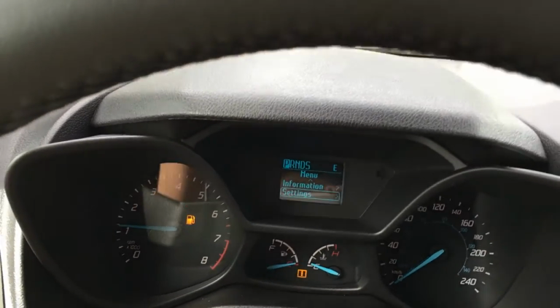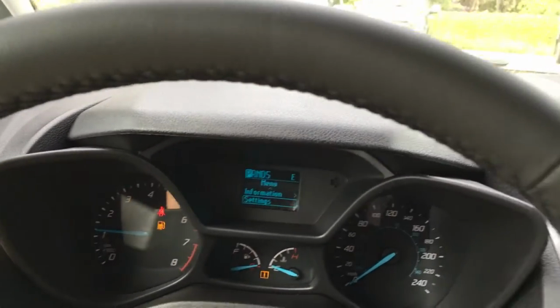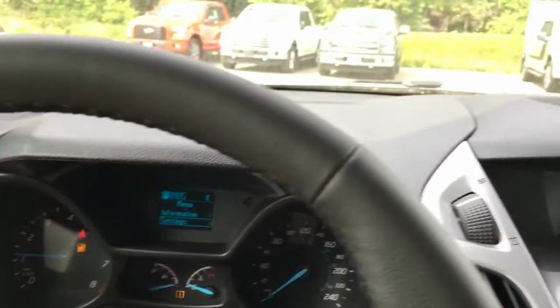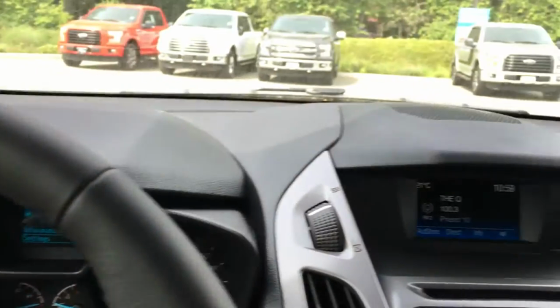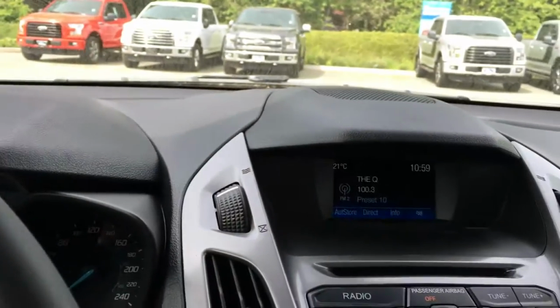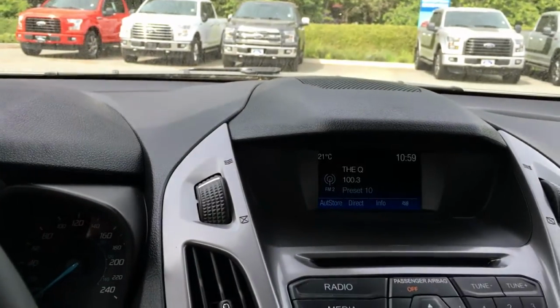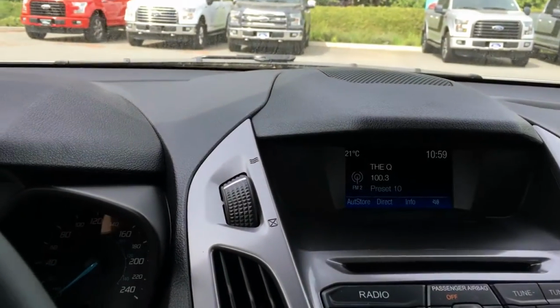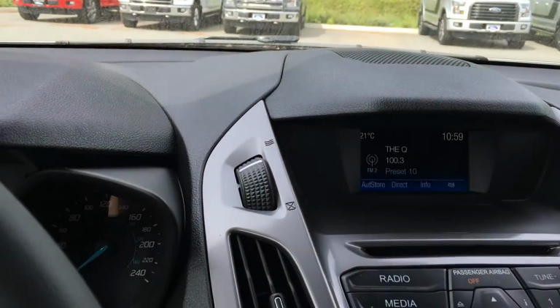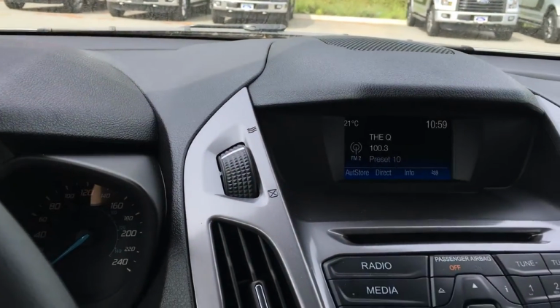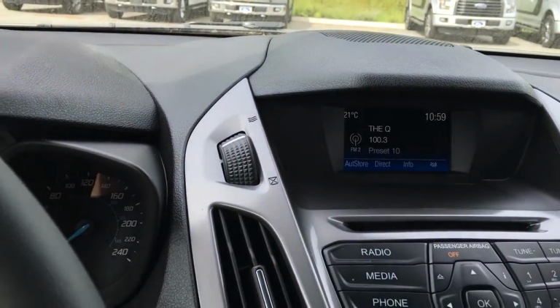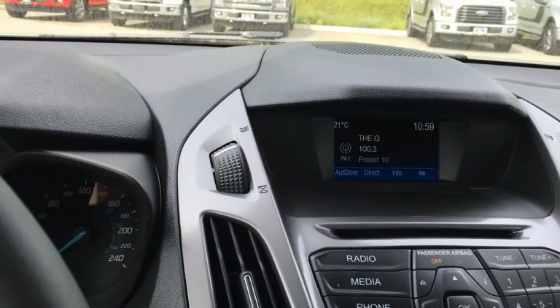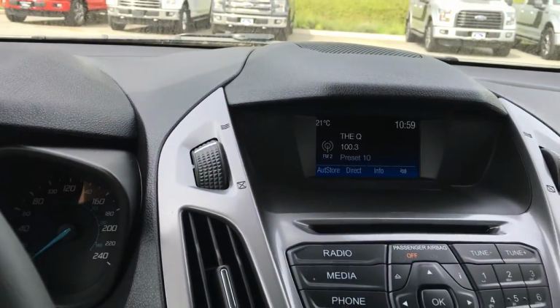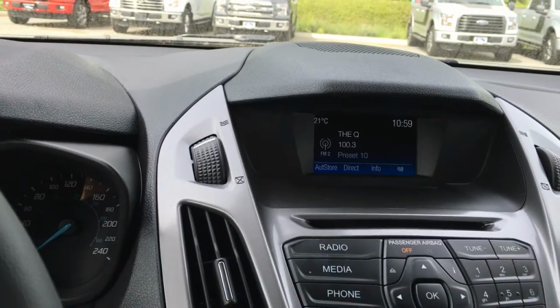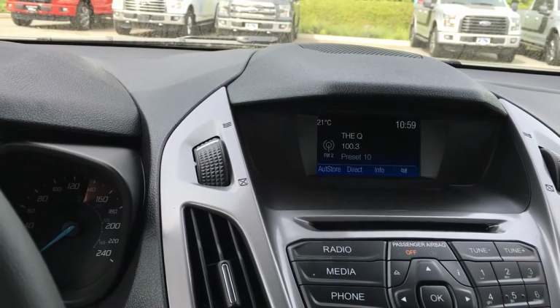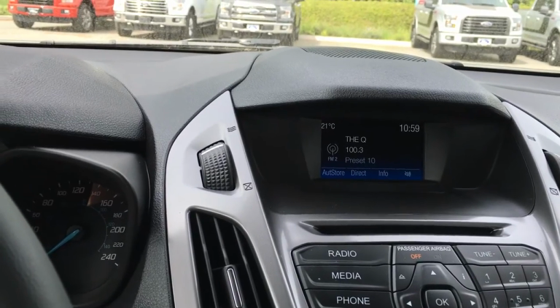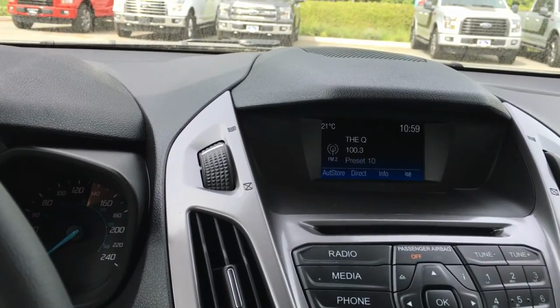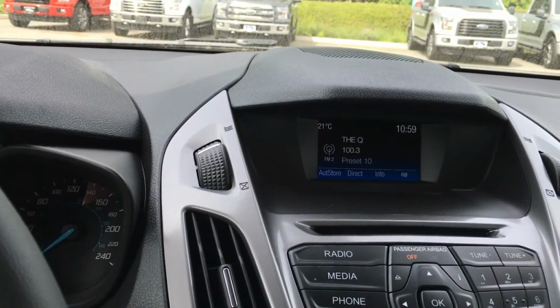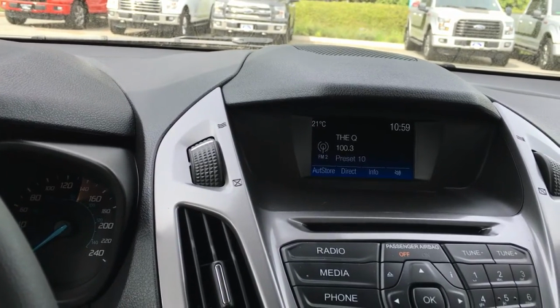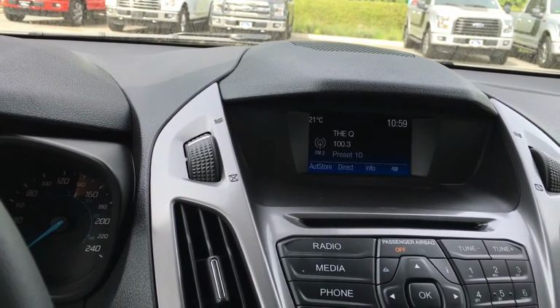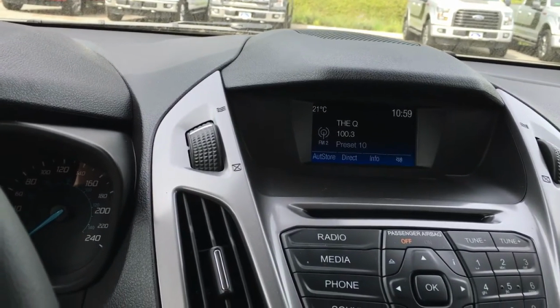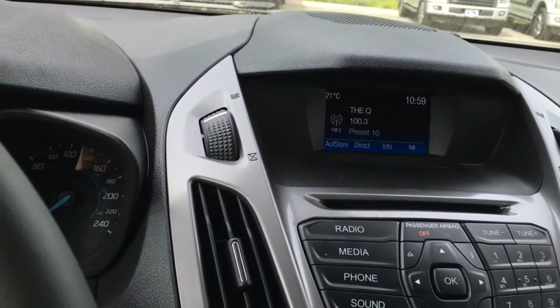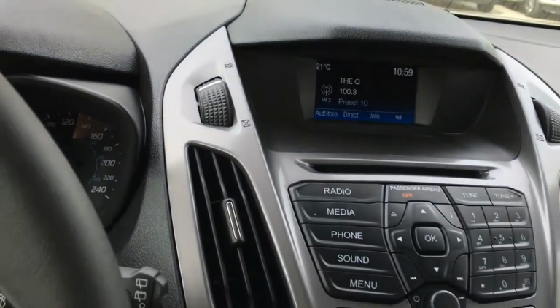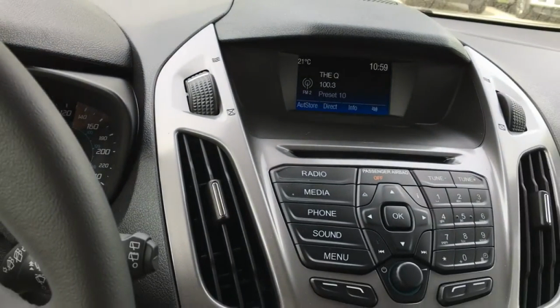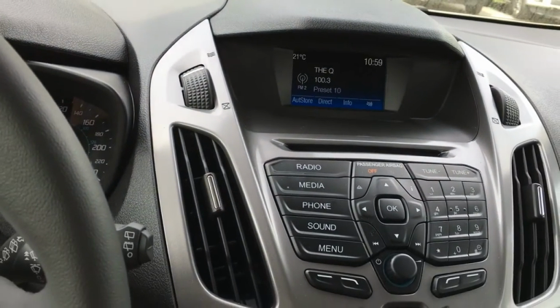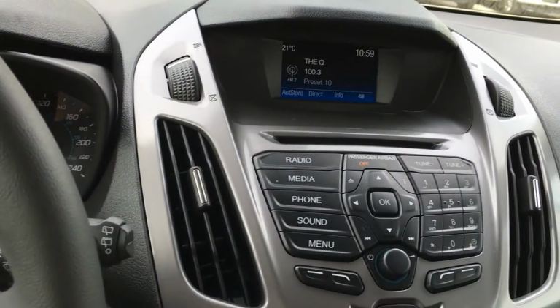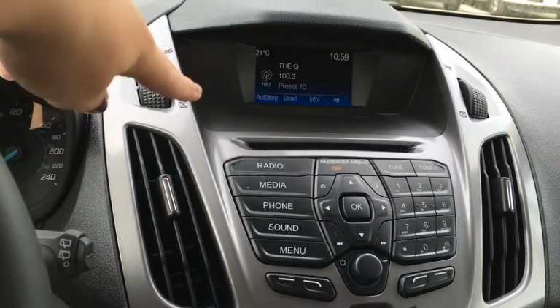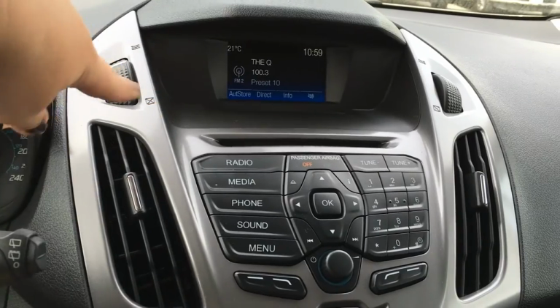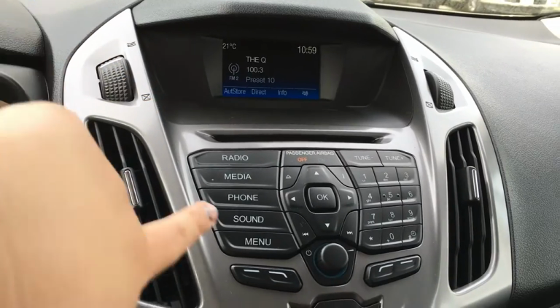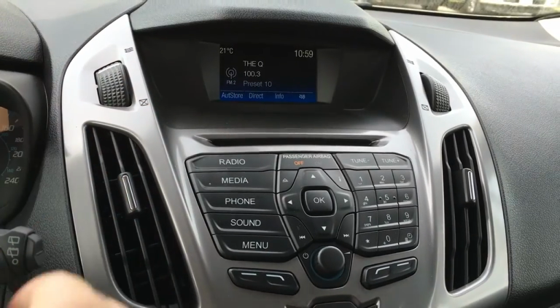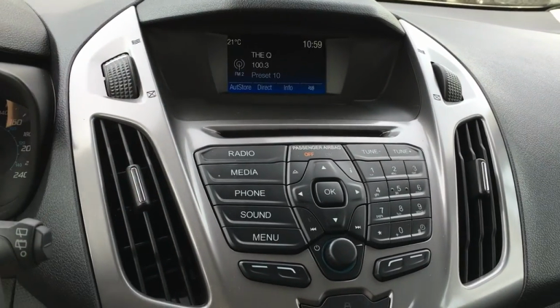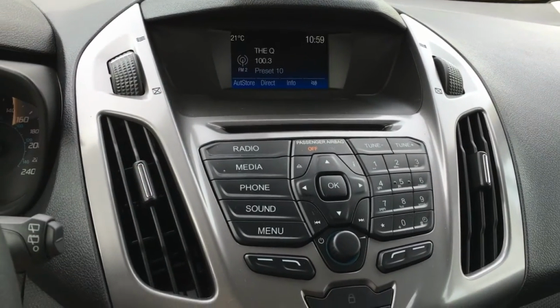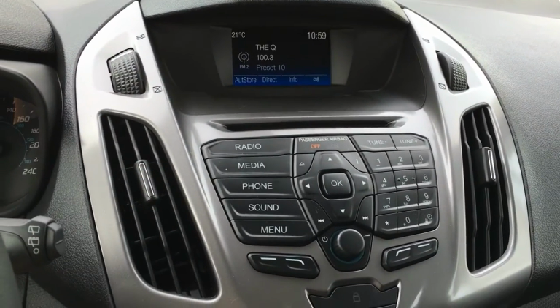Right beside the steering wheel, you've got your media center with CD, AM, FM radio, as well as the ability to hook up via Bluetooth, line-in, or USB. The keypad buttons as well as the CD player are located in this system right here.